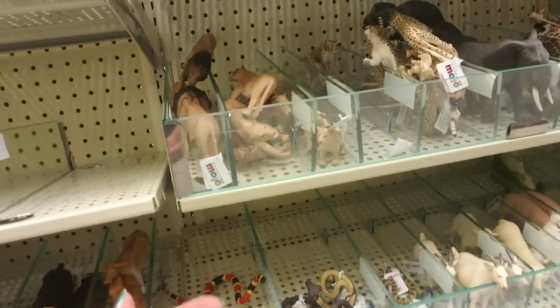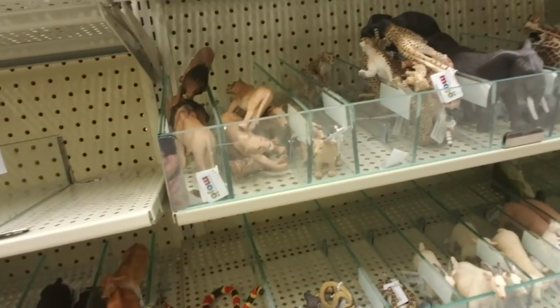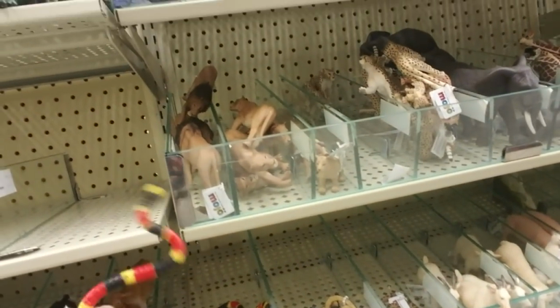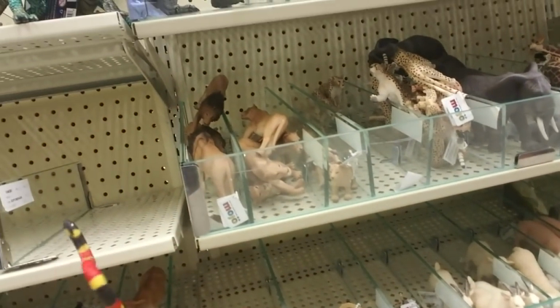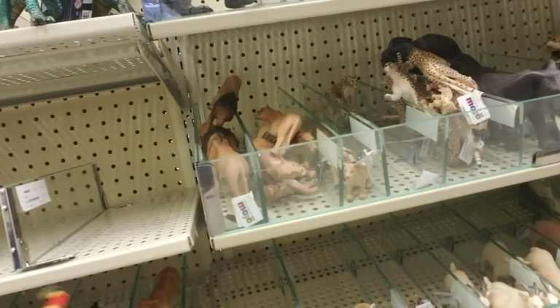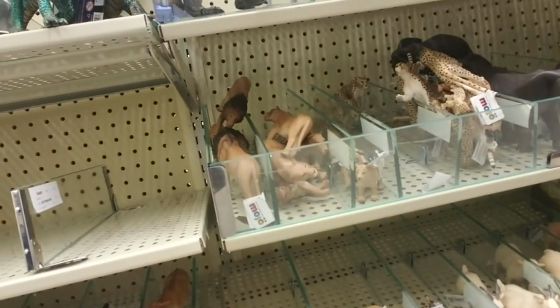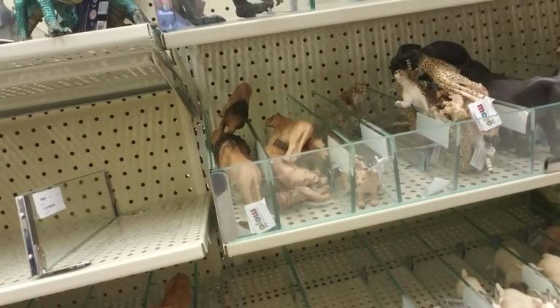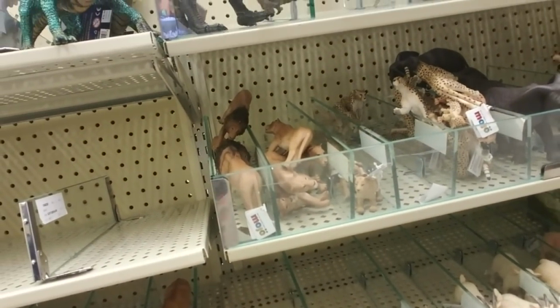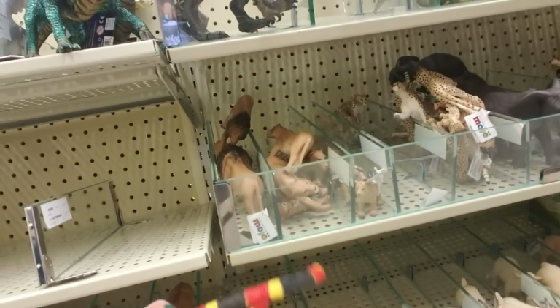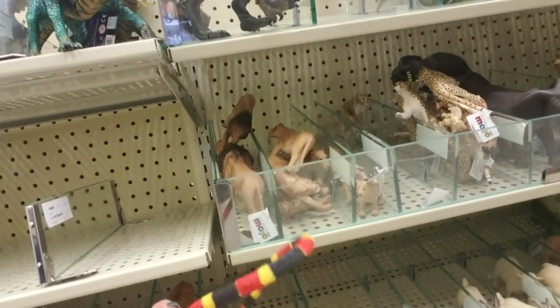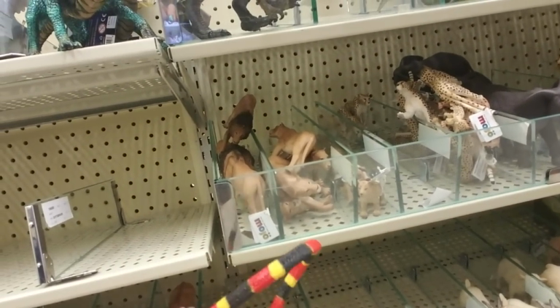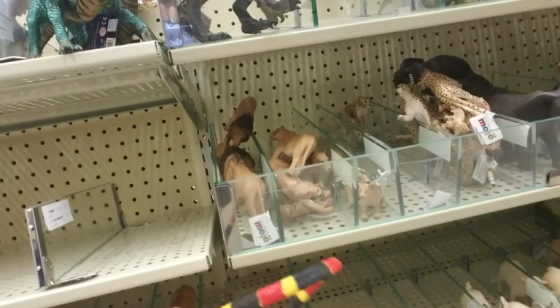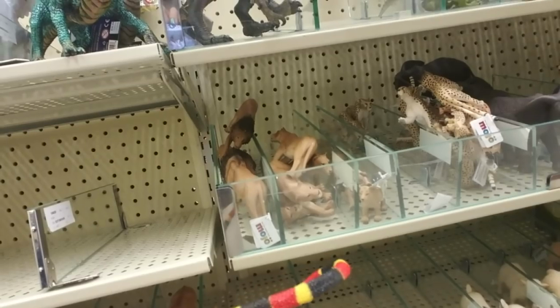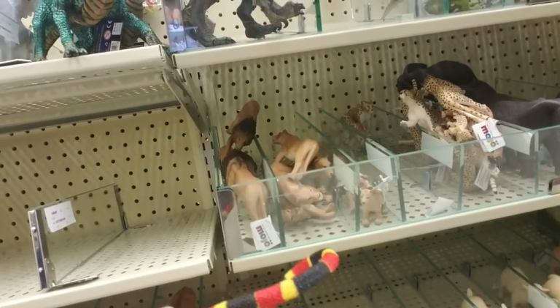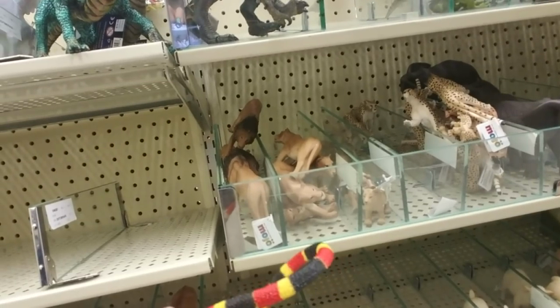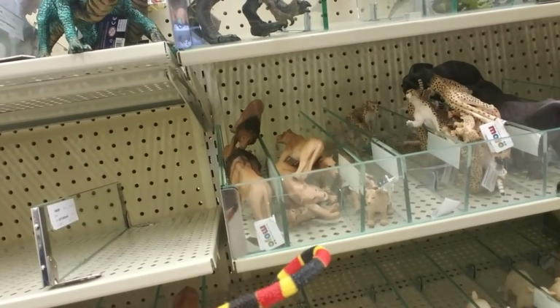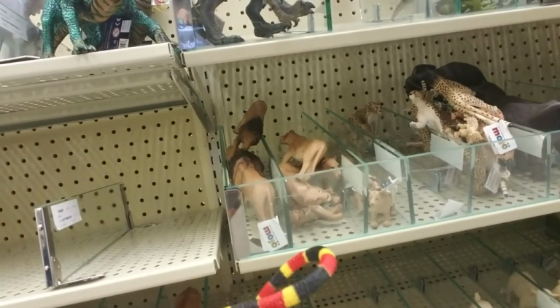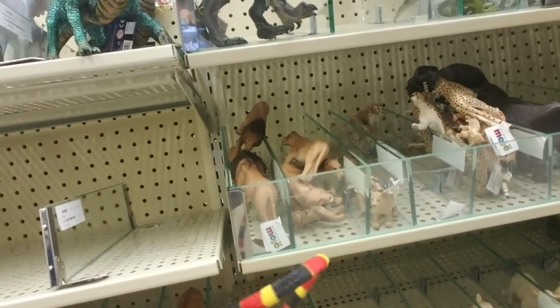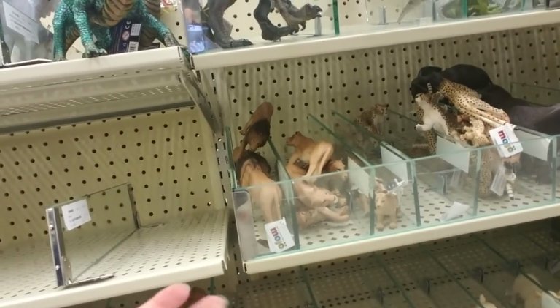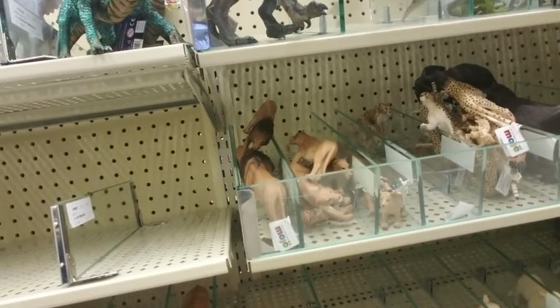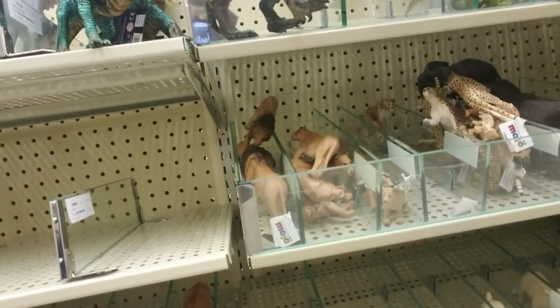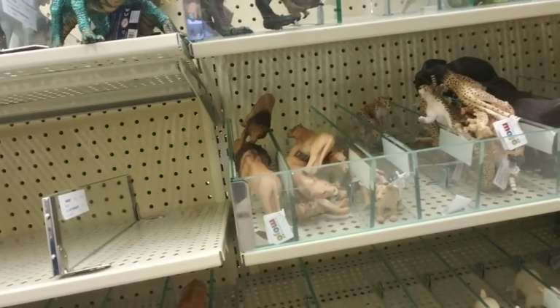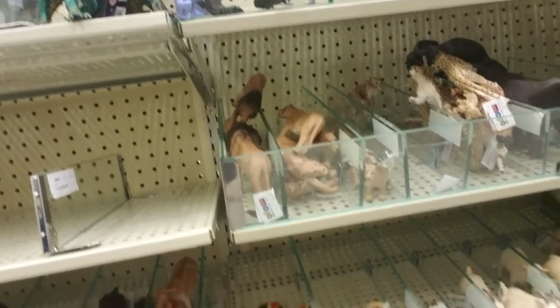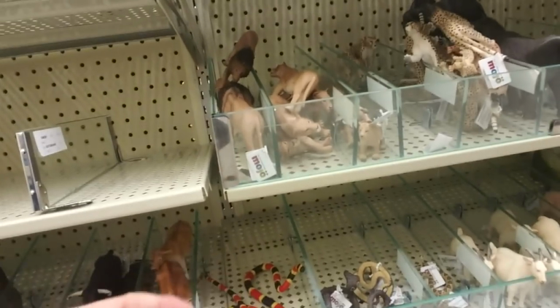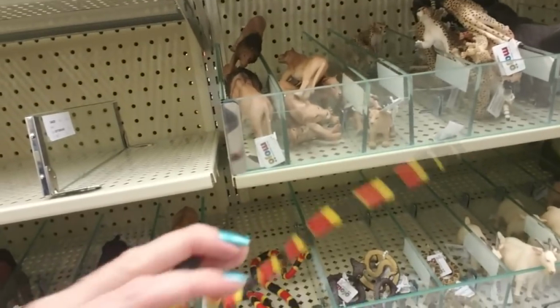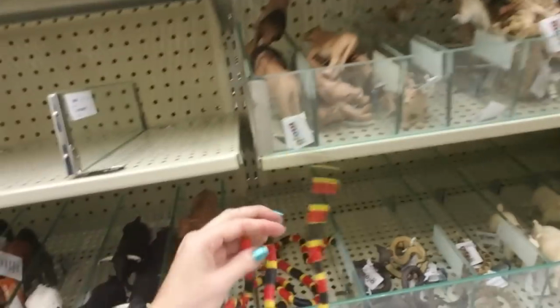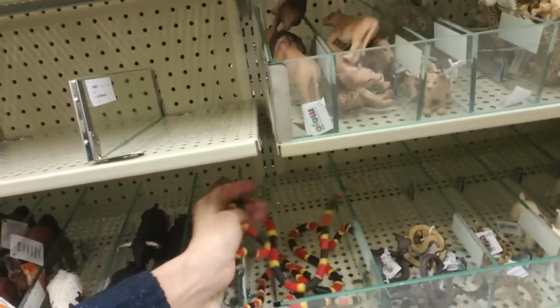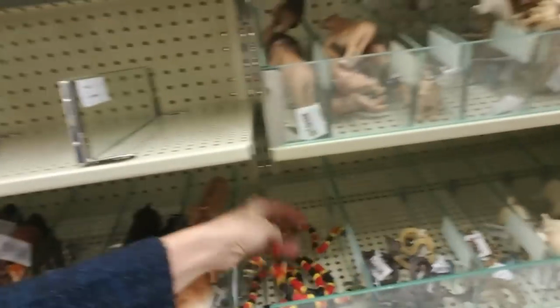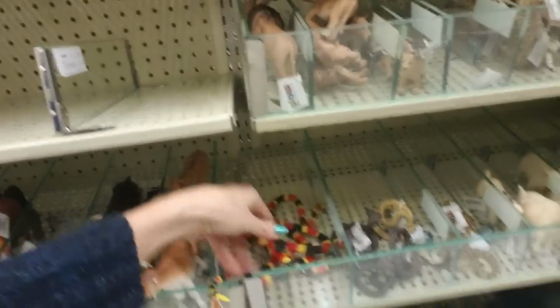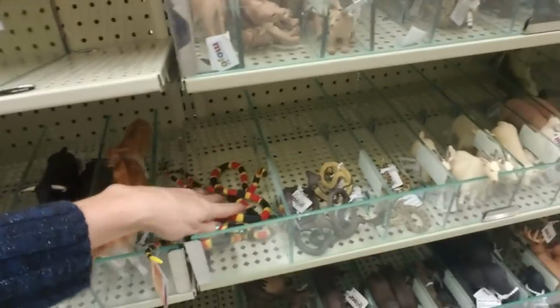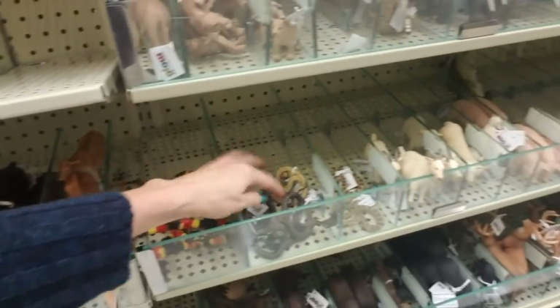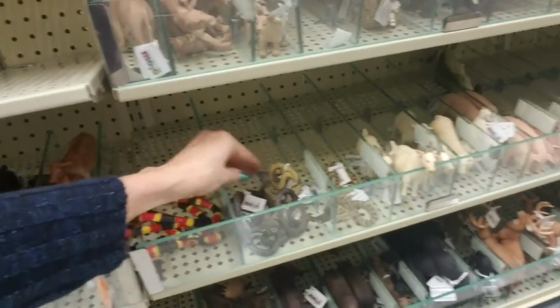And that is a coral snake — red on yellow, kill a fellow. Well, it's black too — red on black, friend of Jack. He doesn't know what he is. He's a coral milk snake, I guess.